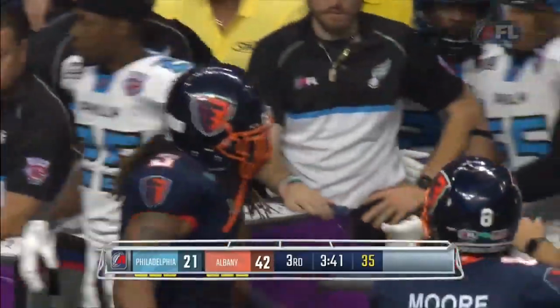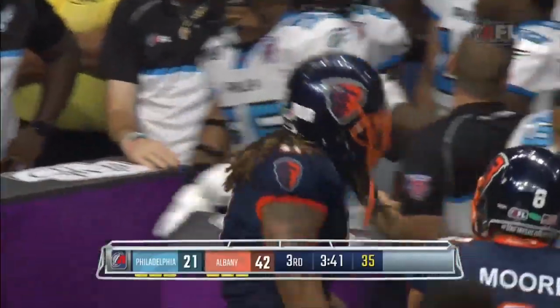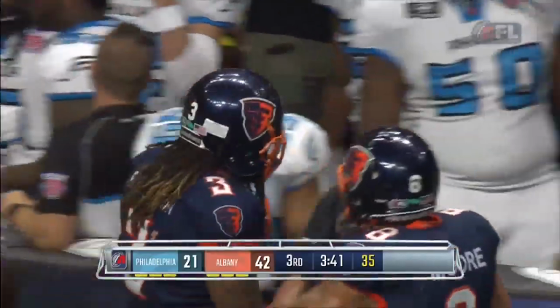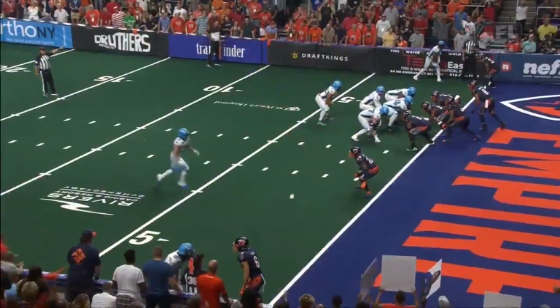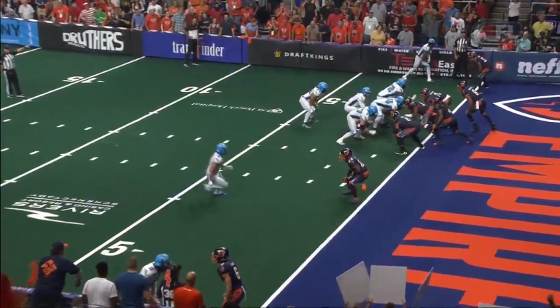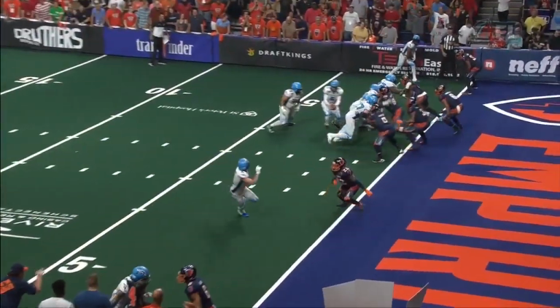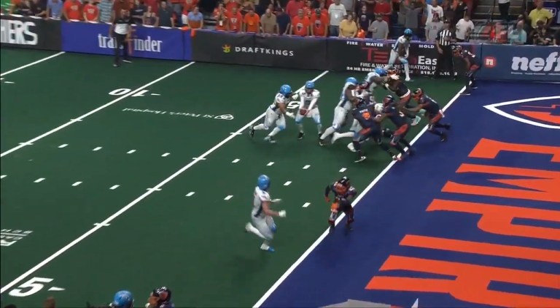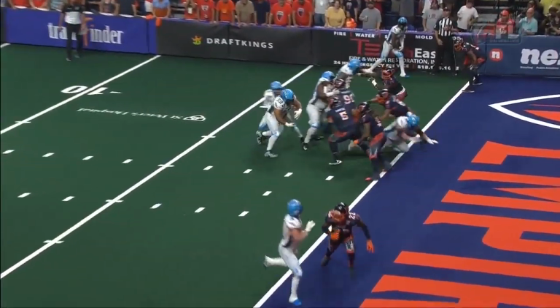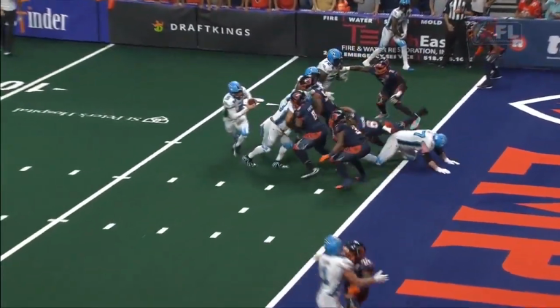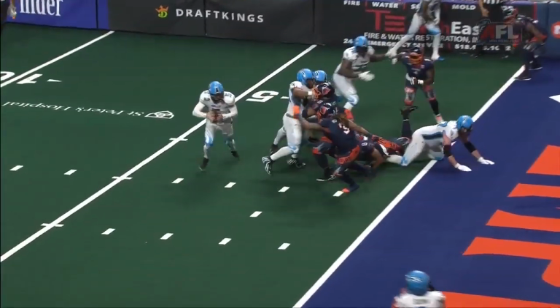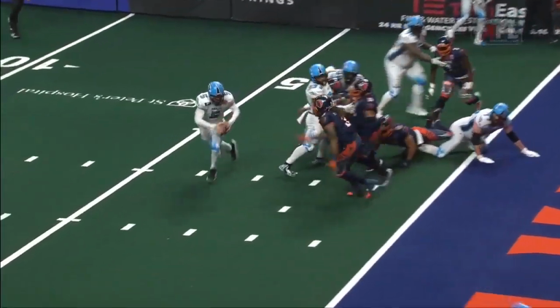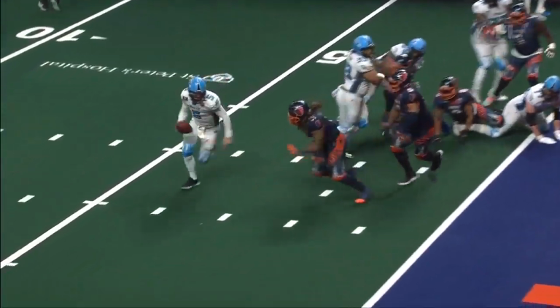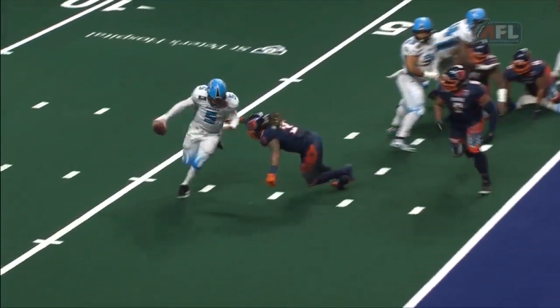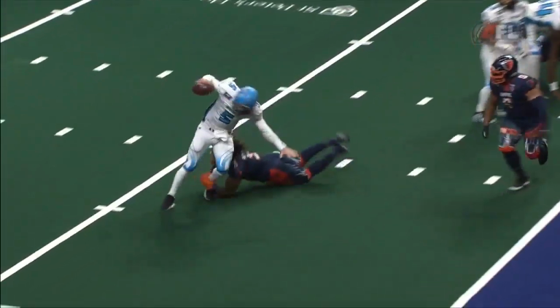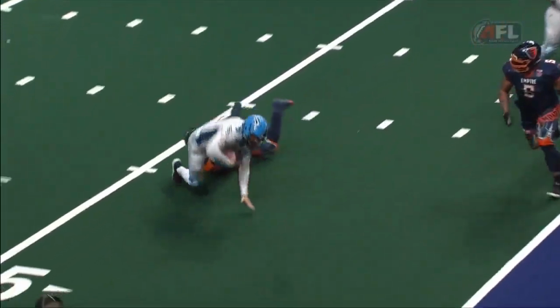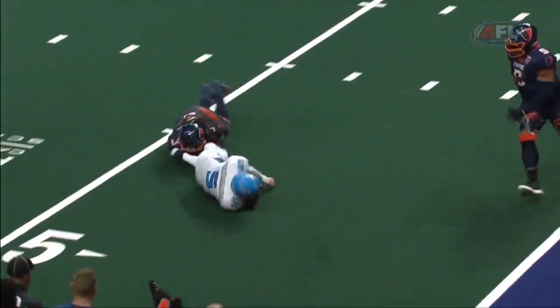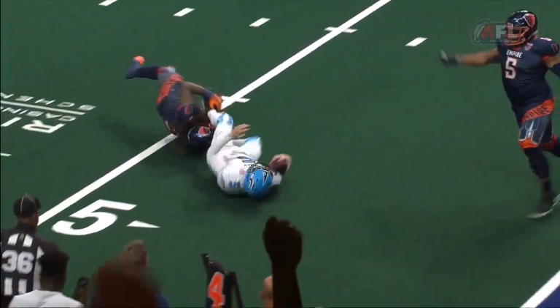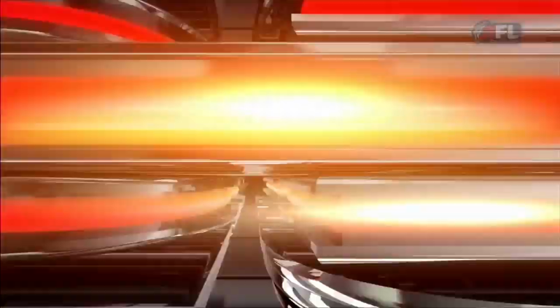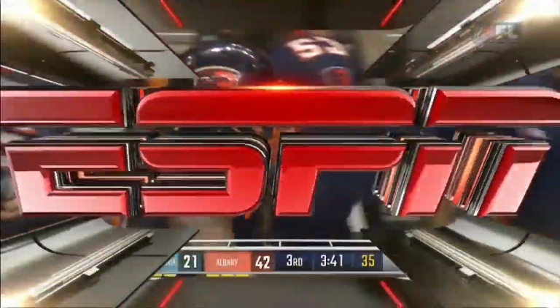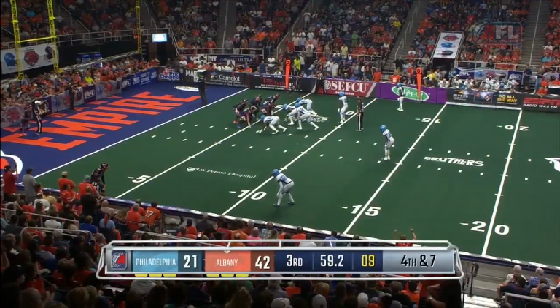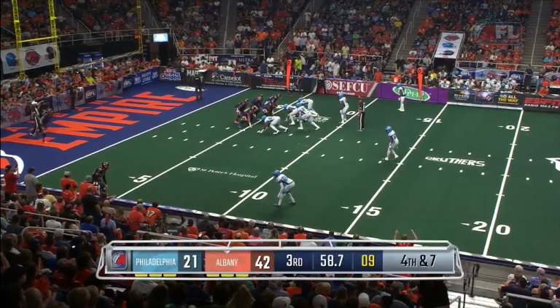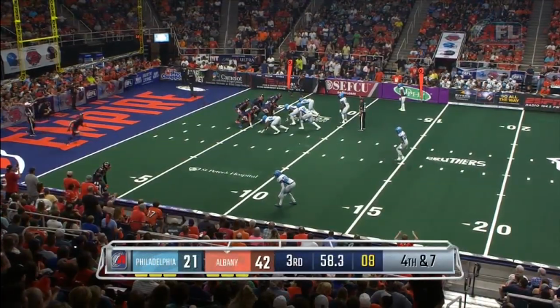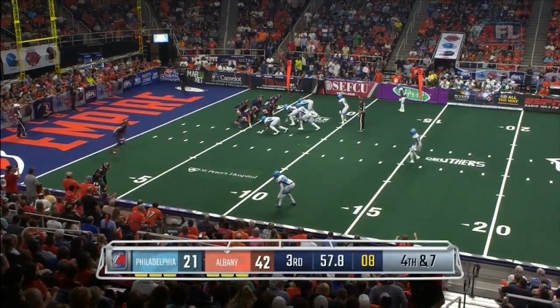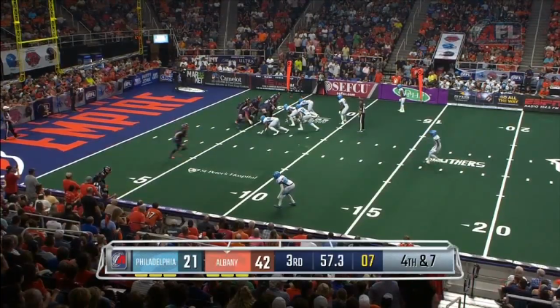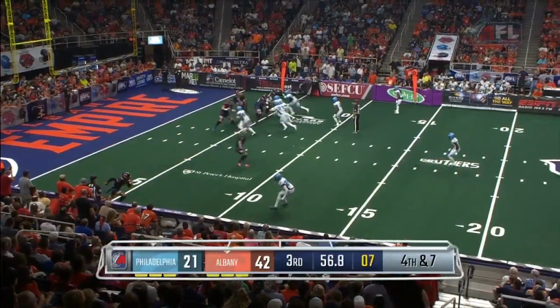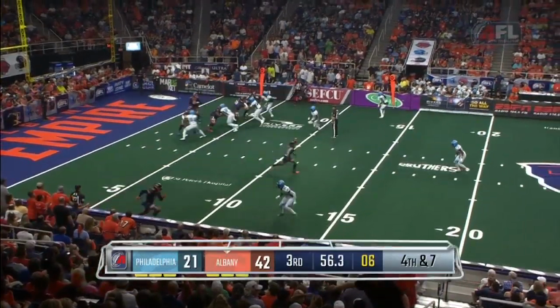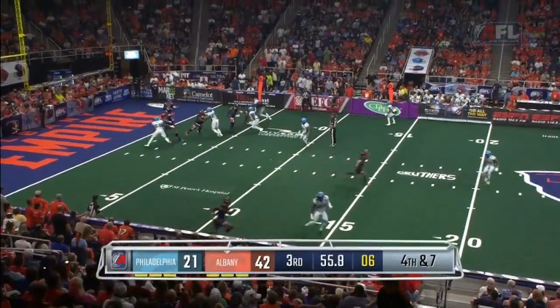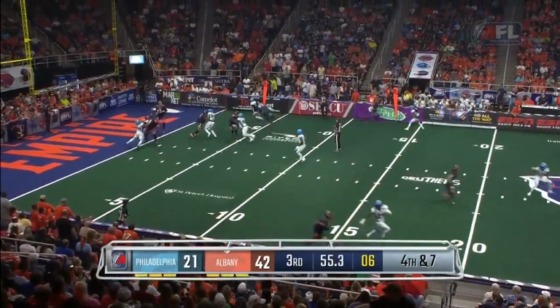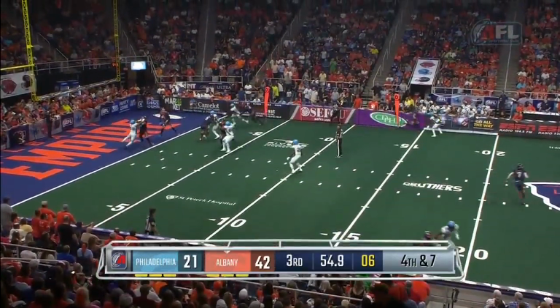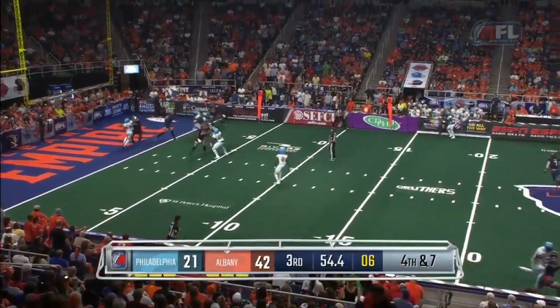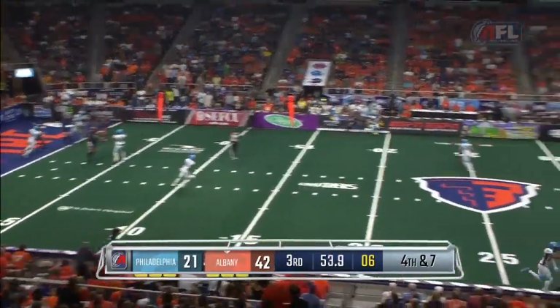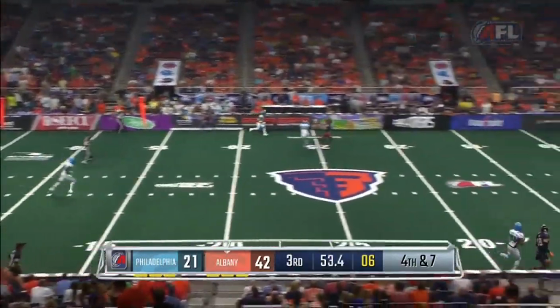A turnover on downs. They don't blitz — great defensive call. He stays in base, does a great job. Perry was a guy who could go out and get some talent as well. He knew the game and gave guys great opportunities.